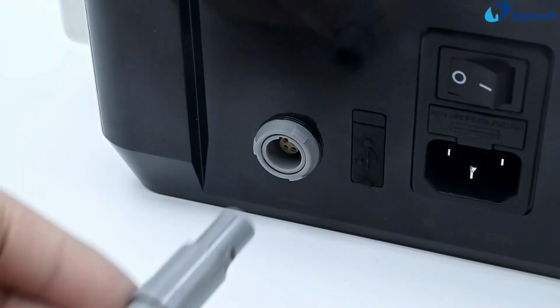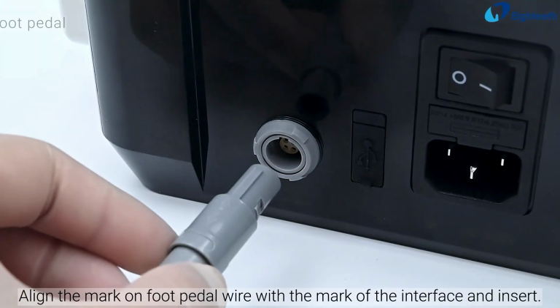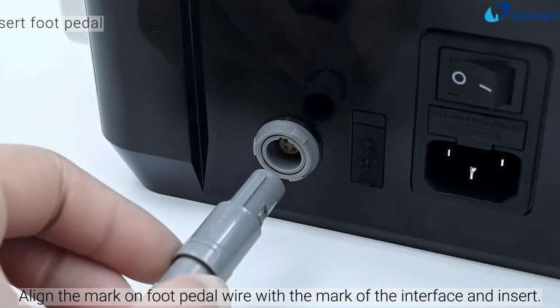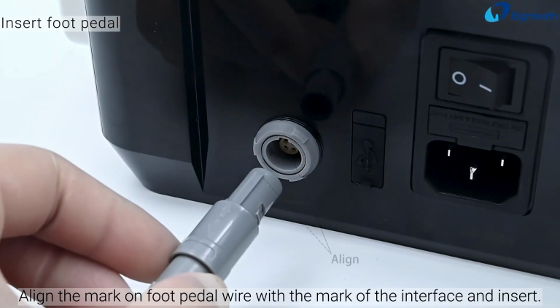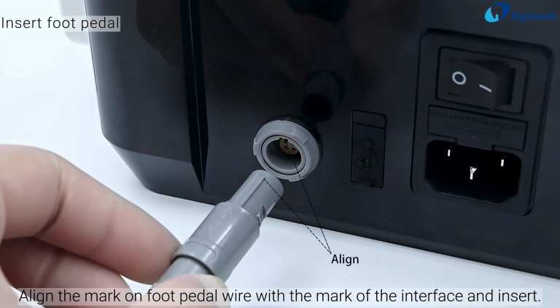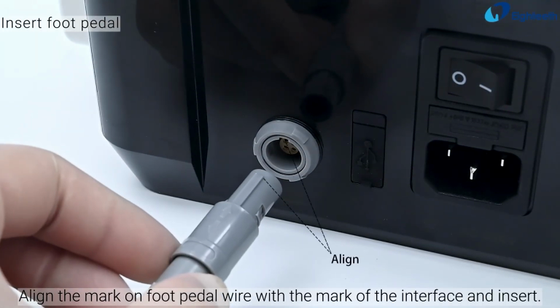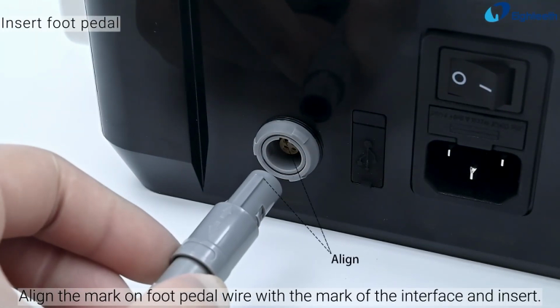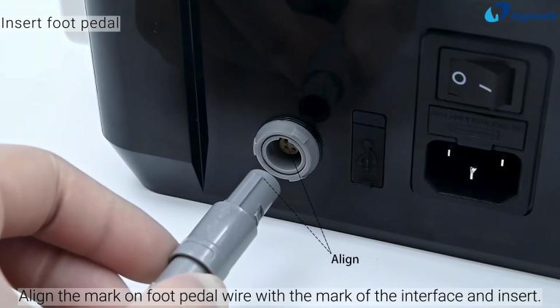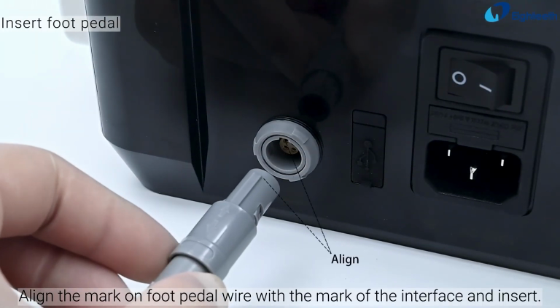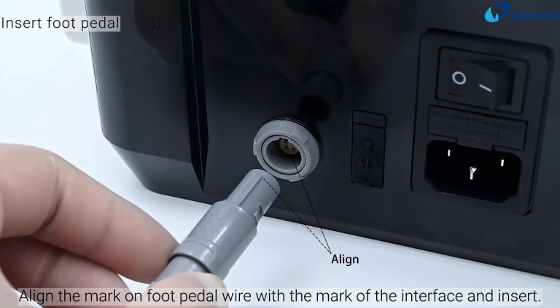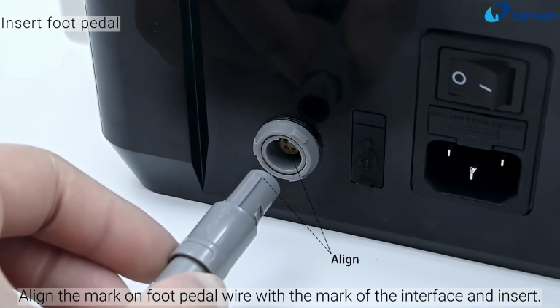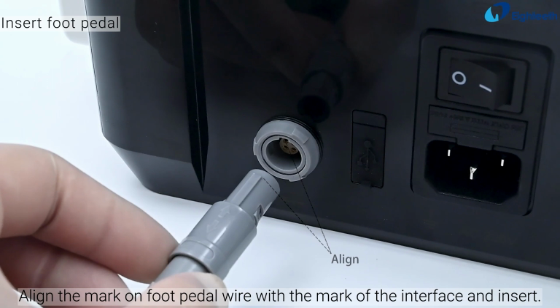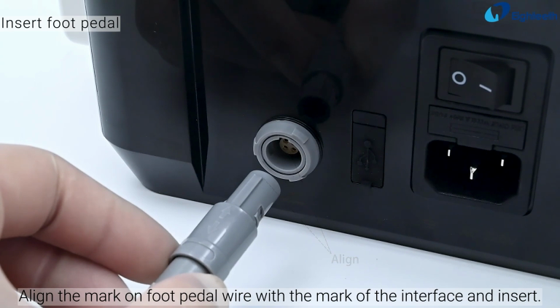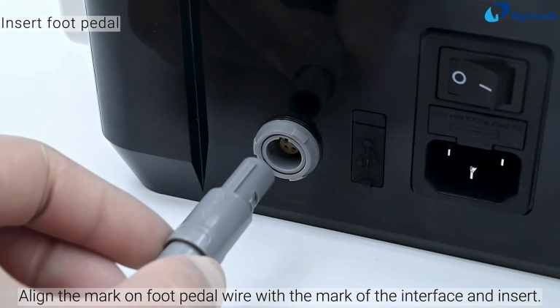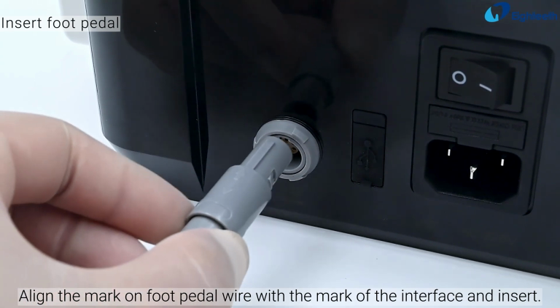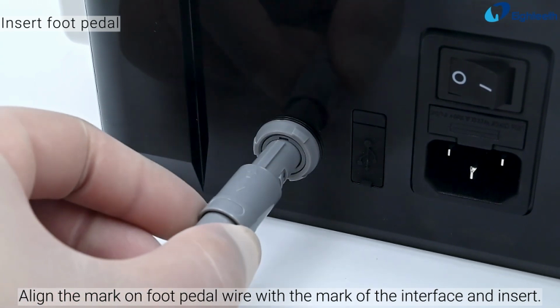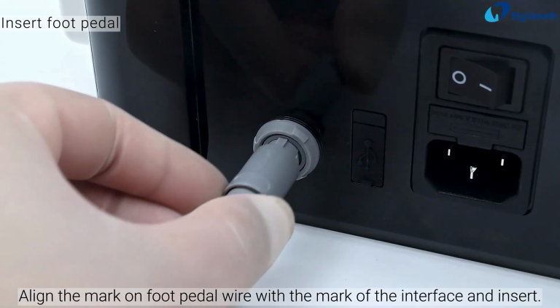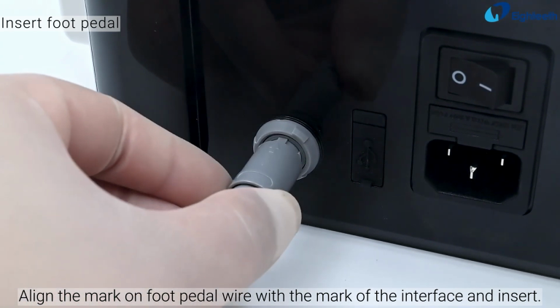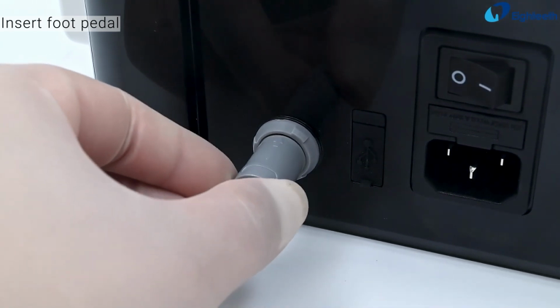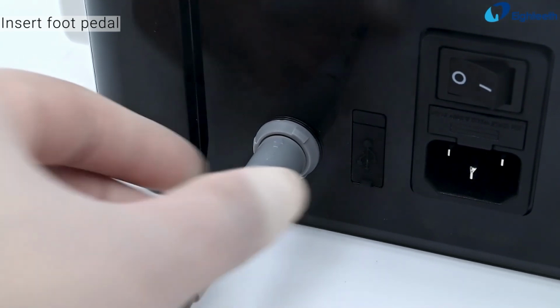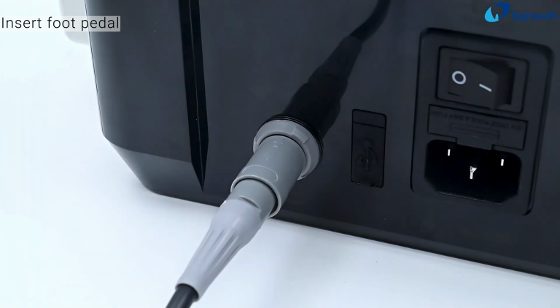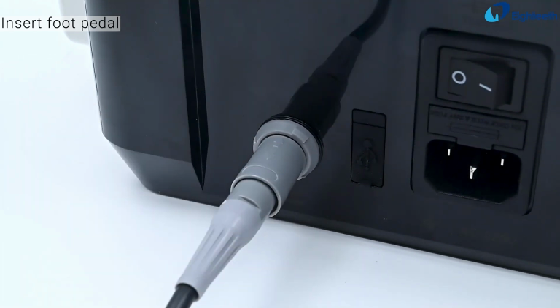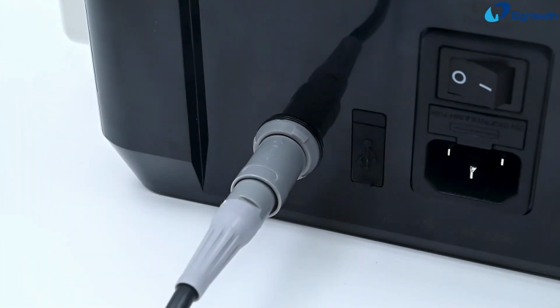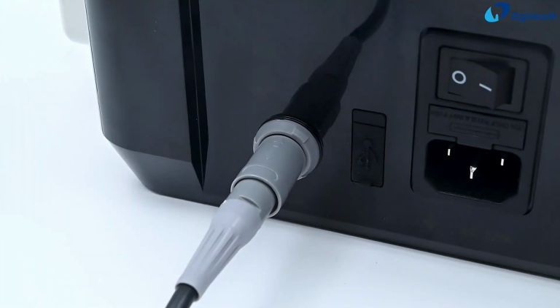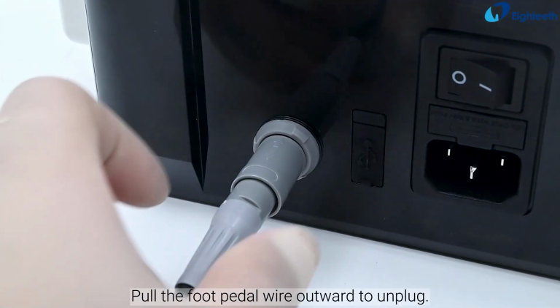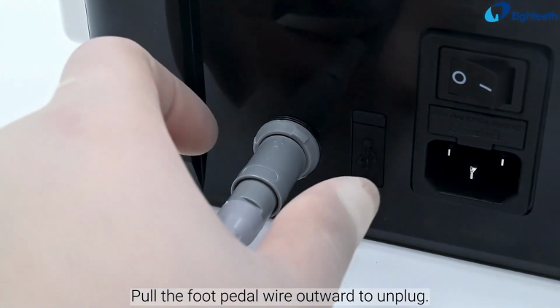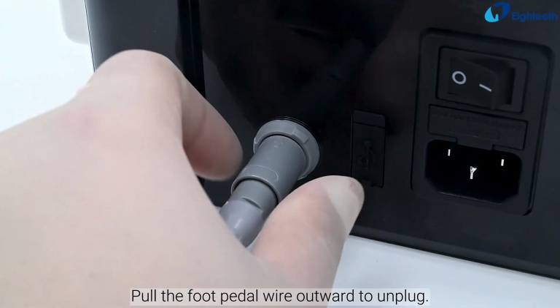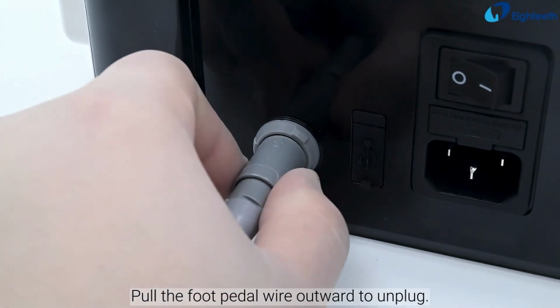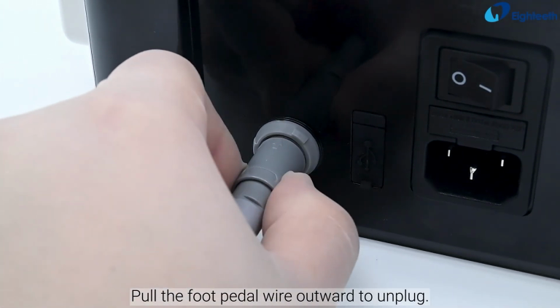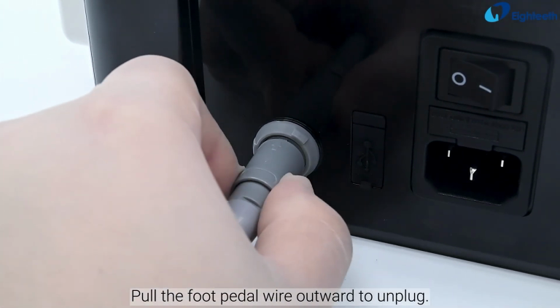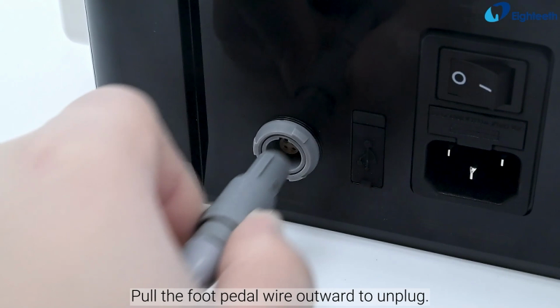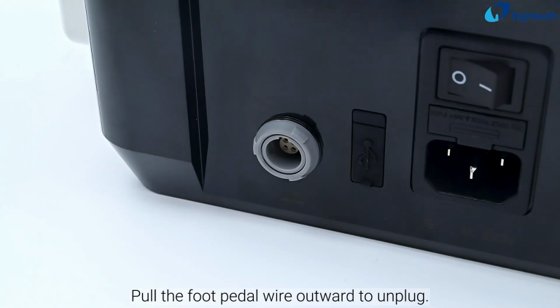Align the mark on the foot pedal wire with the mark of the interface and insert. Pull the foot pedal wire outward to unplug.